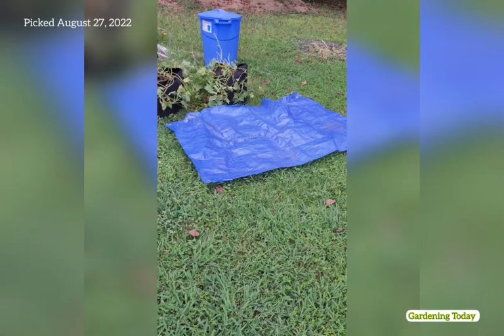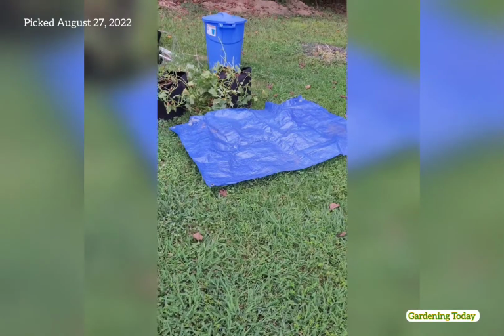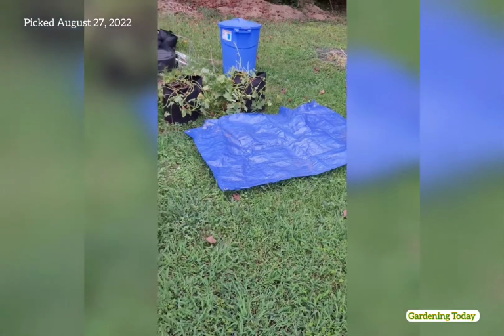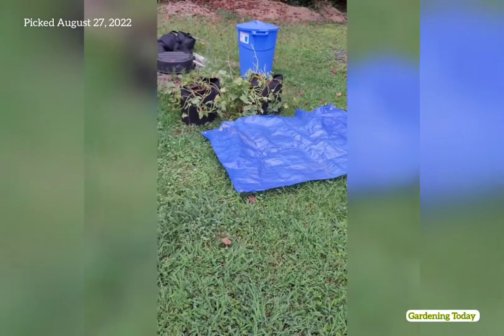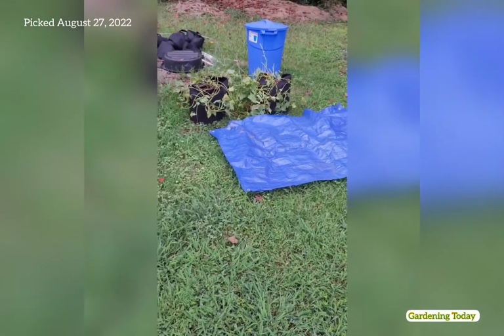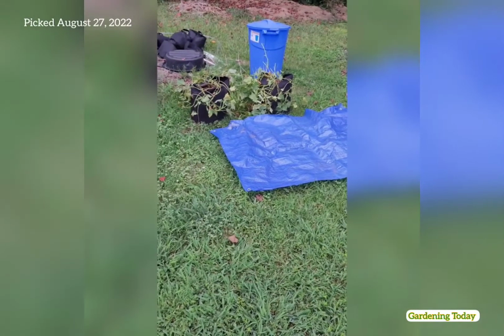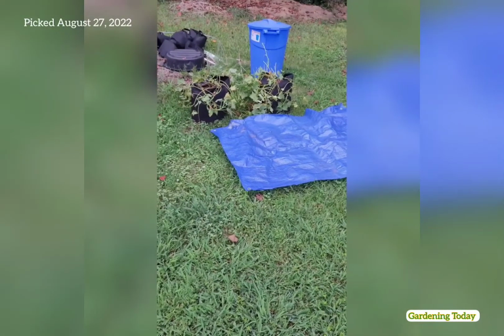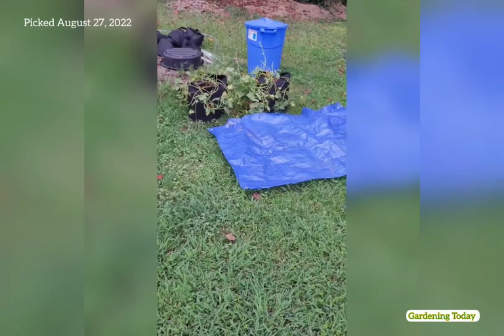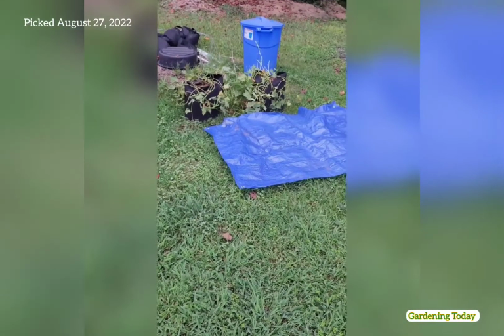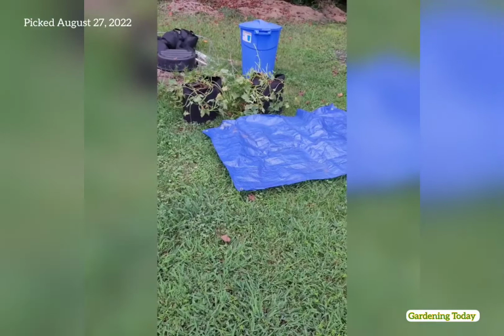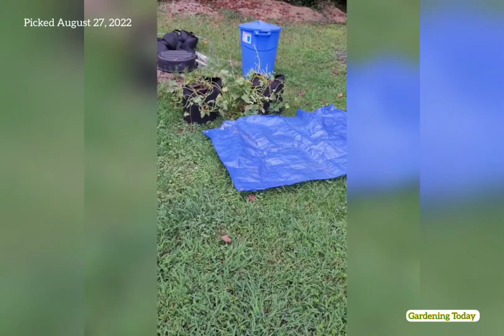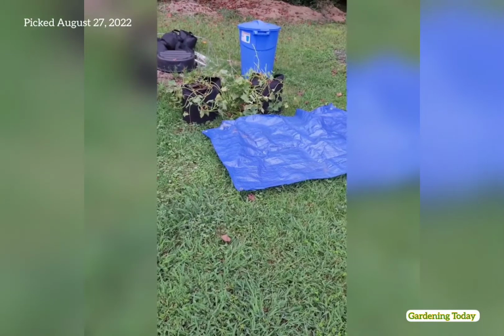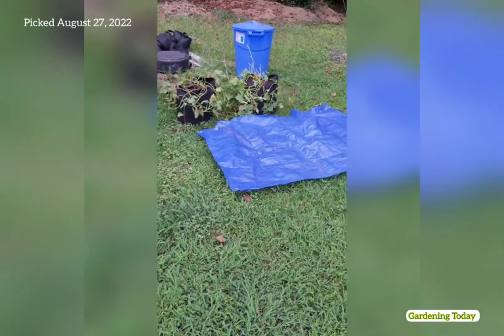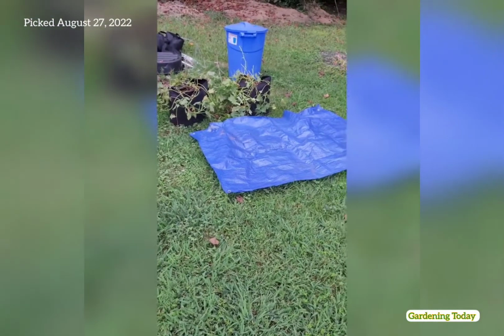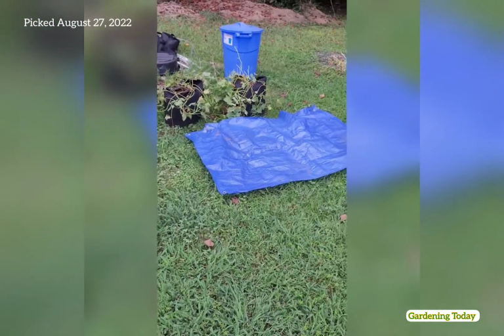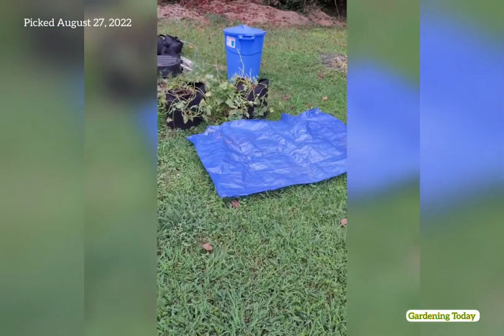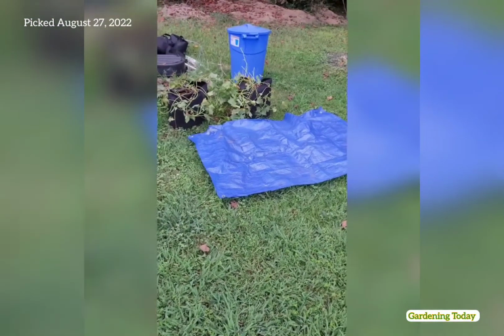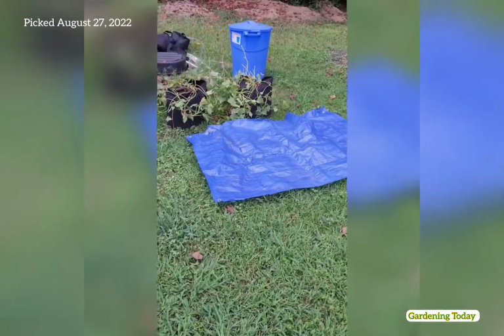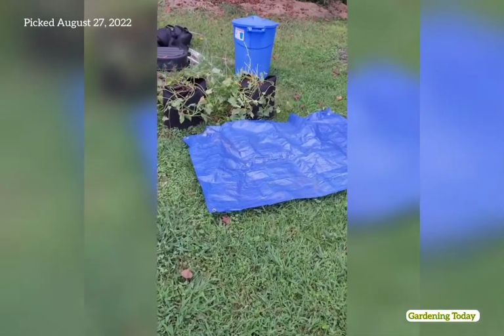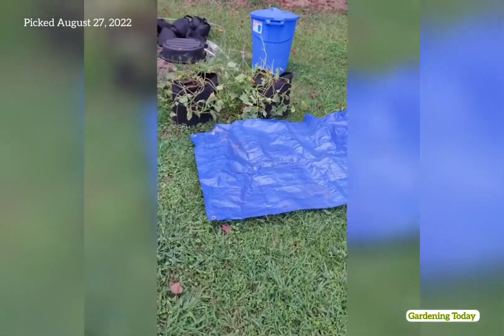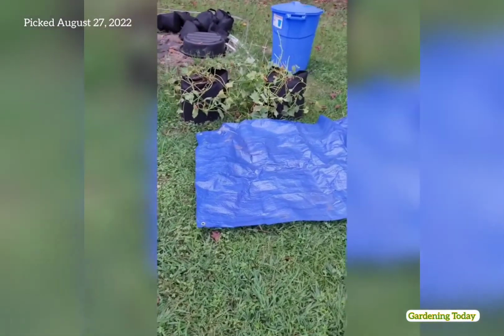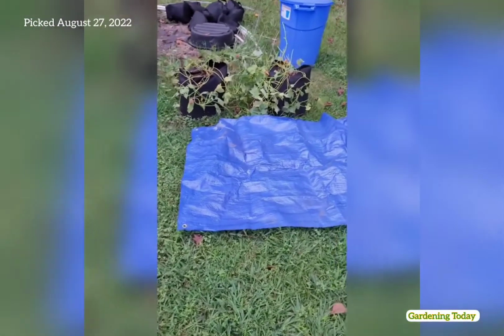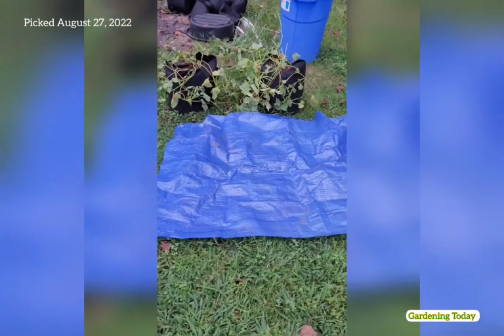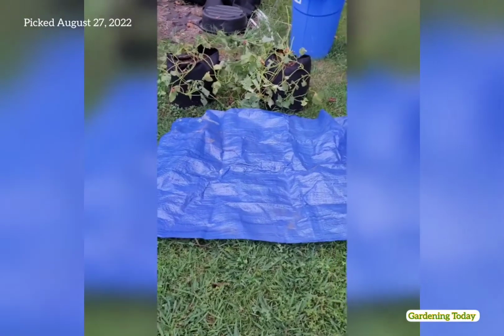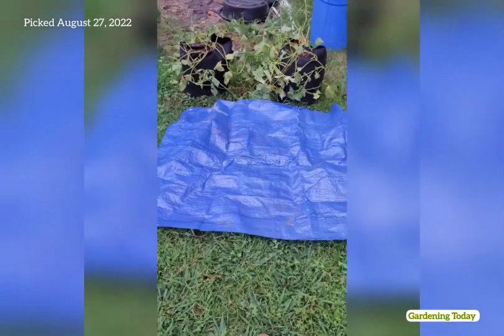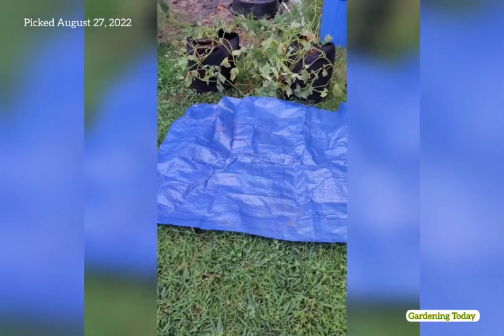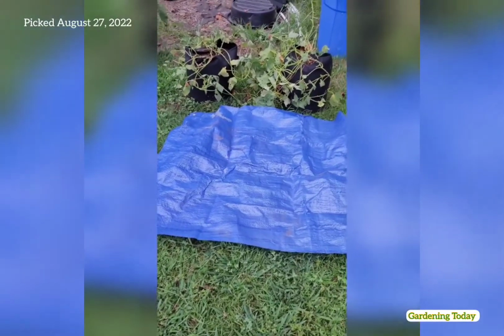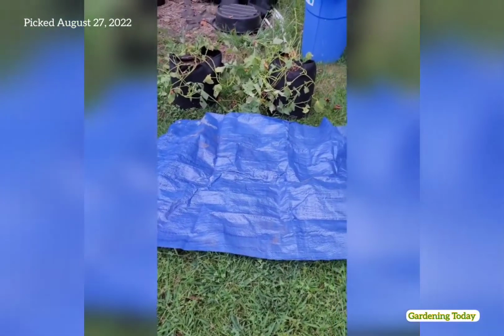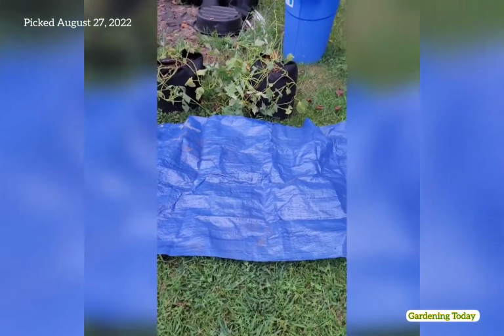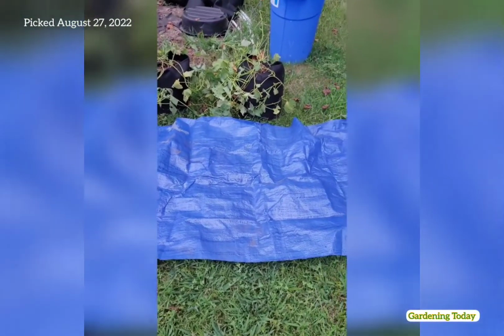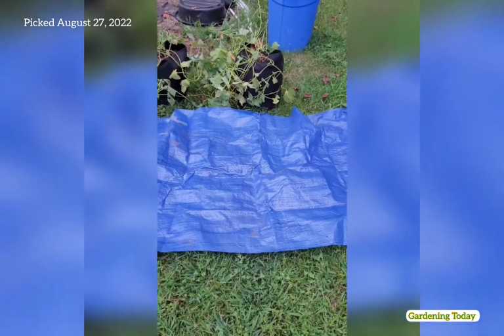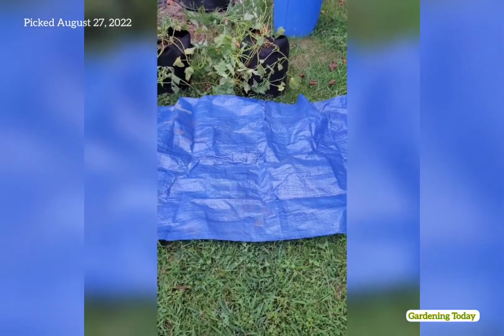Here I'm going to show you what my sweet potato is looking like, if I have any. So we're going to take them out and see if I have any sweet potatoes.